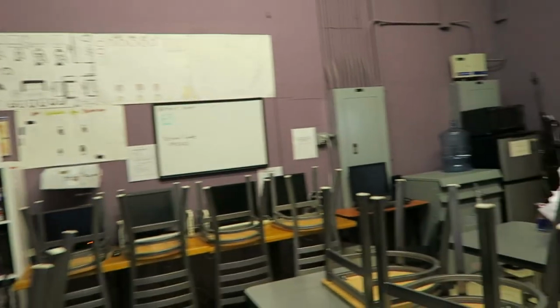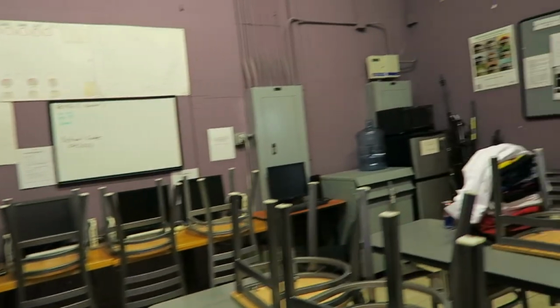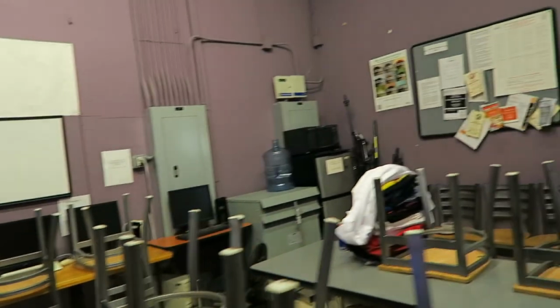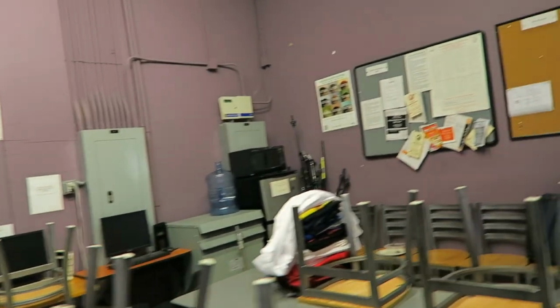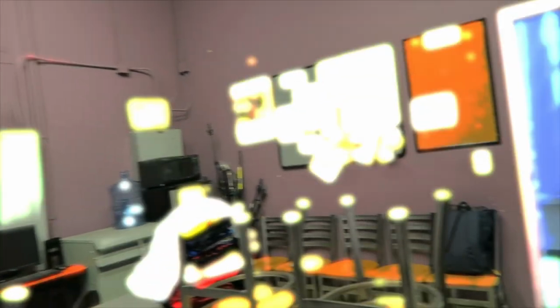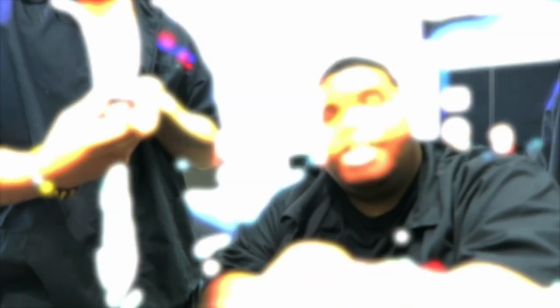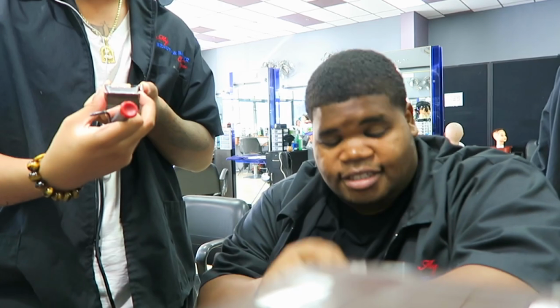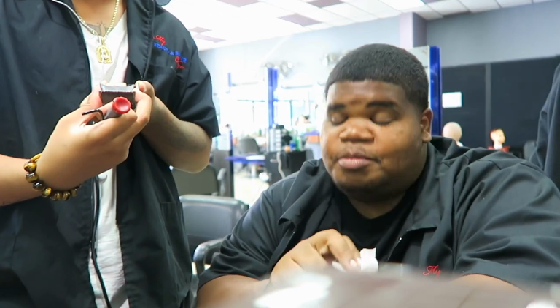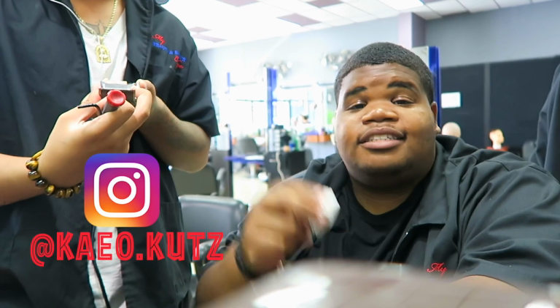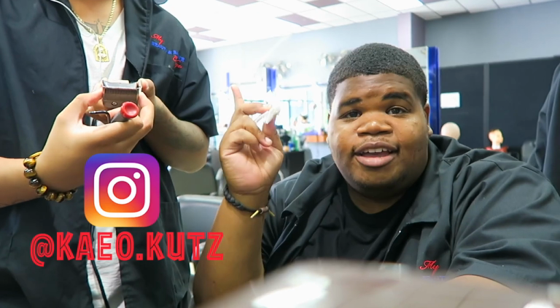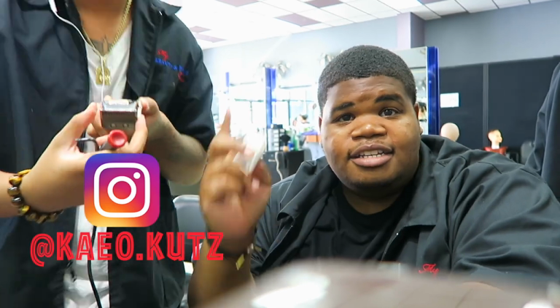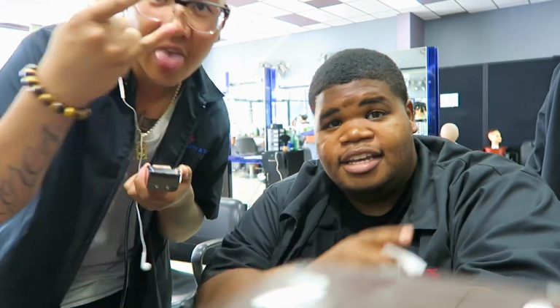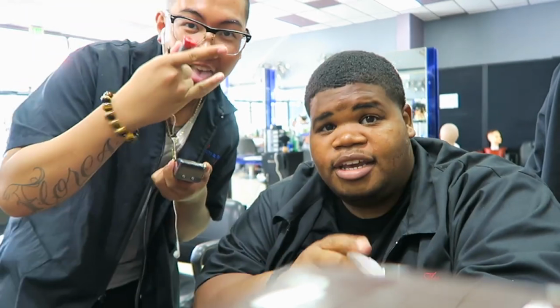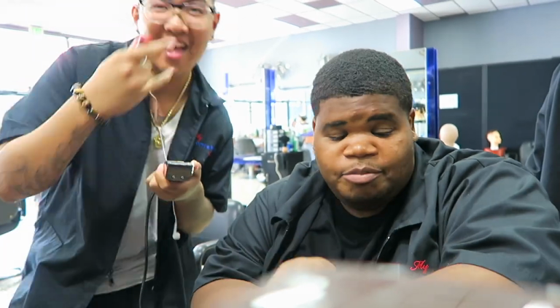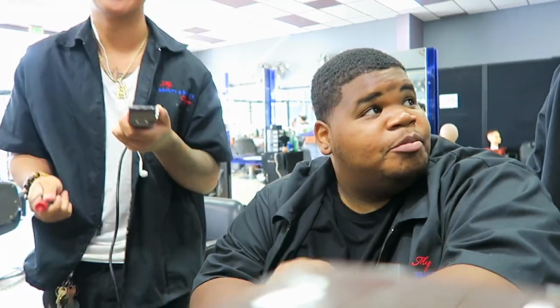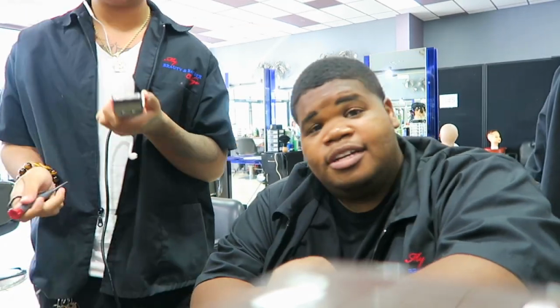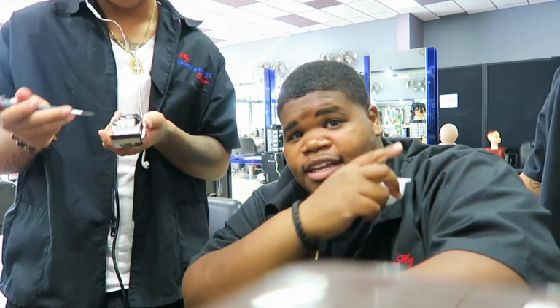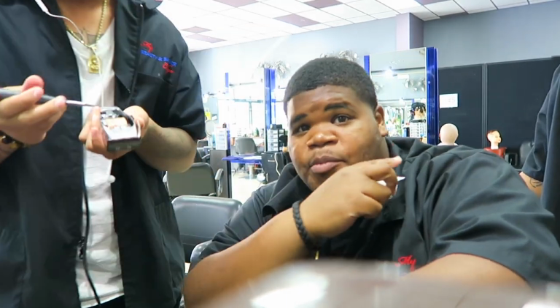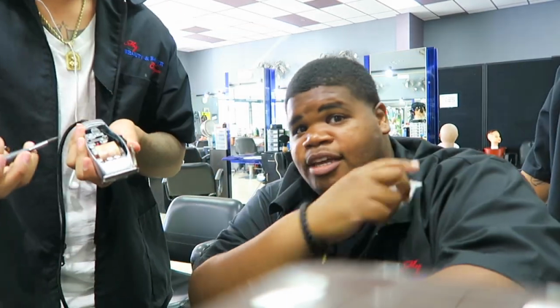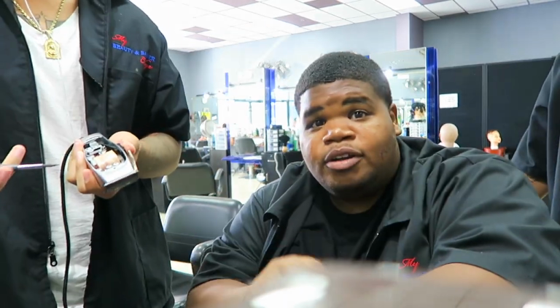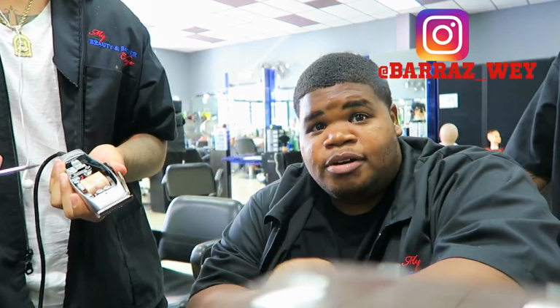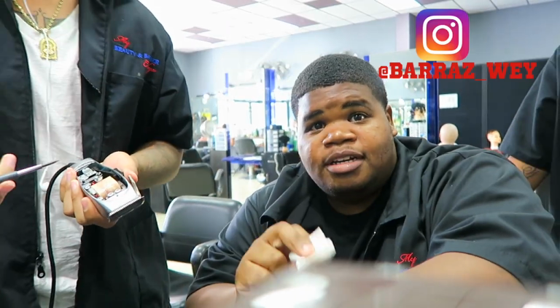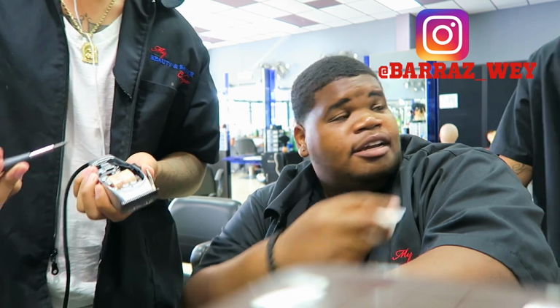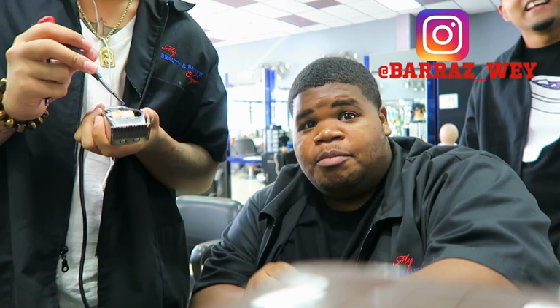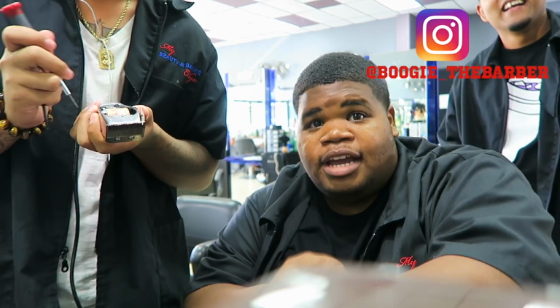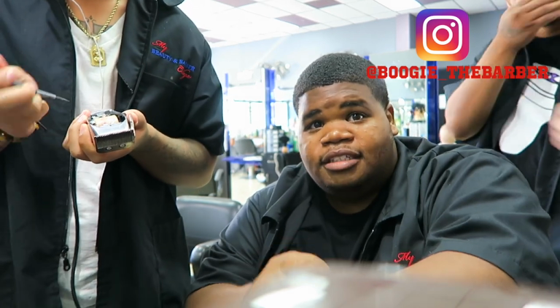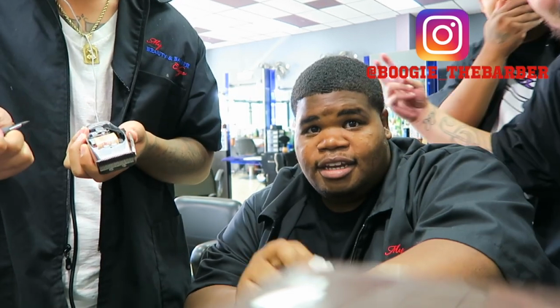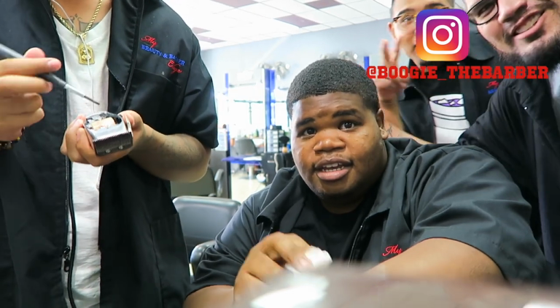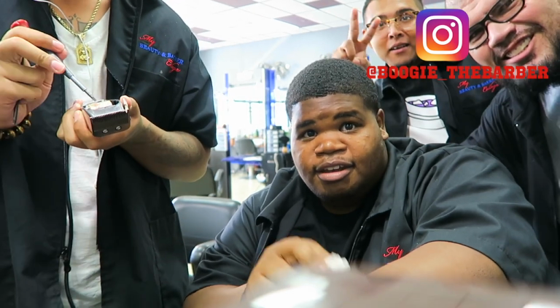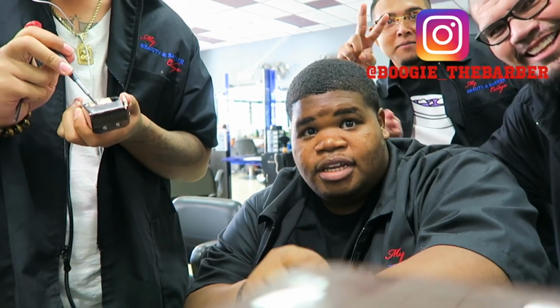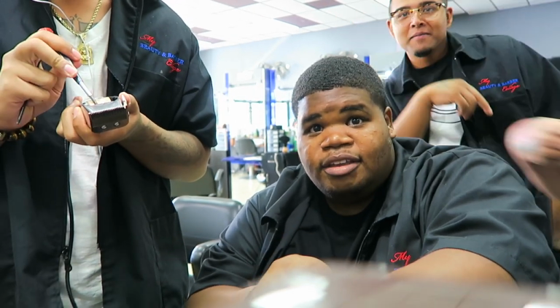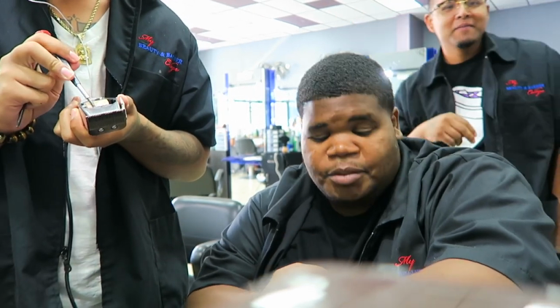This is it, man. This is my school. So we get down. This is Mac, this is KO Cuts. We're here at My Beauty and Barber. Got my boy here, Balloon and Barber. Got my boy here, Alex, right here. Boogie, you feel me?